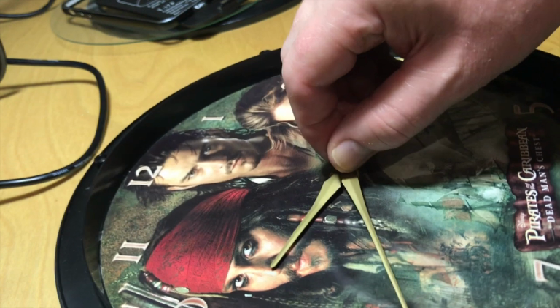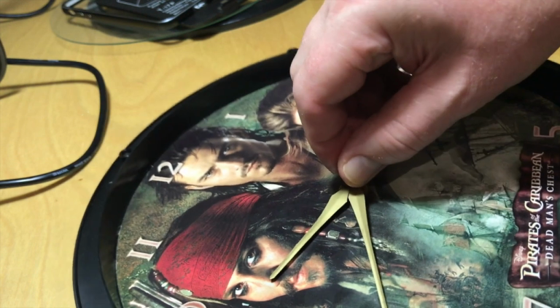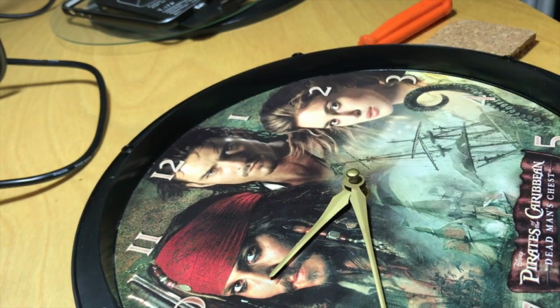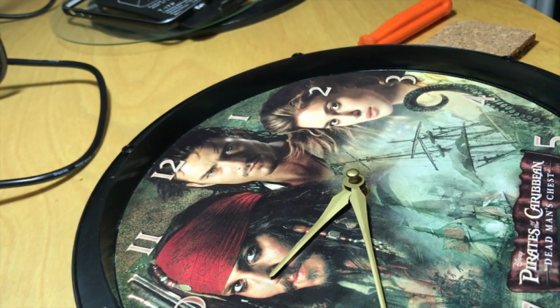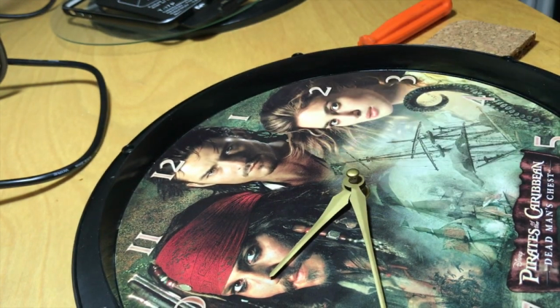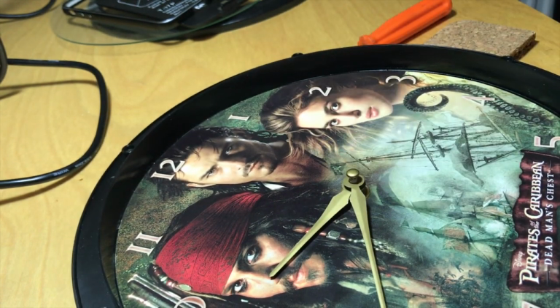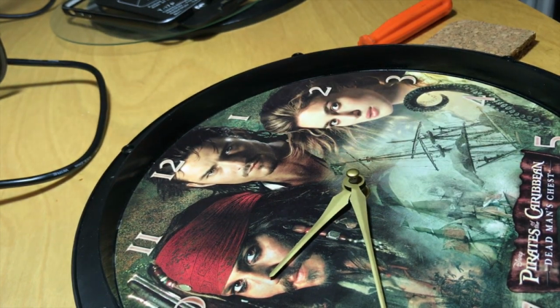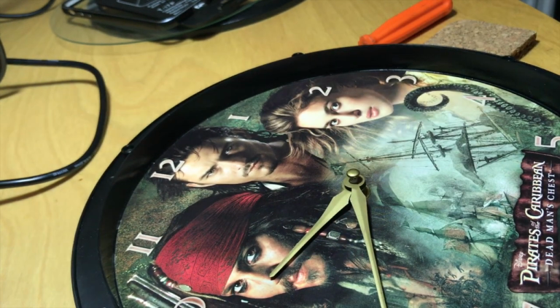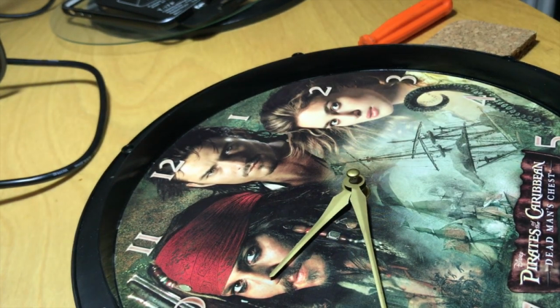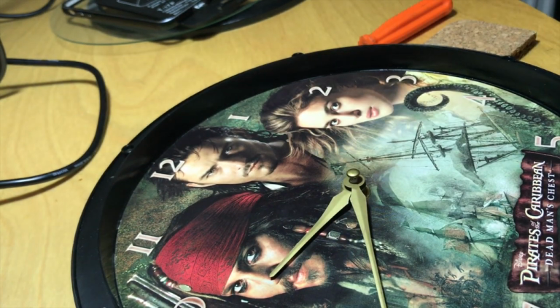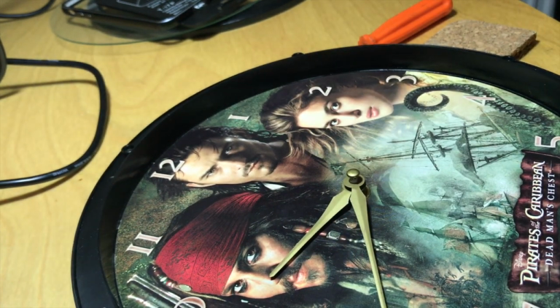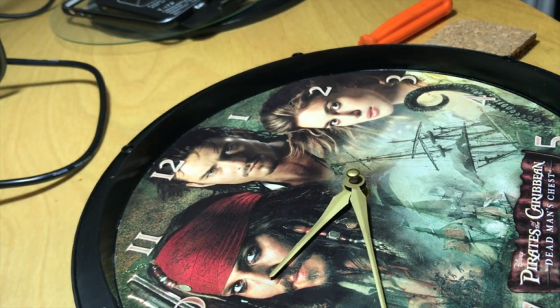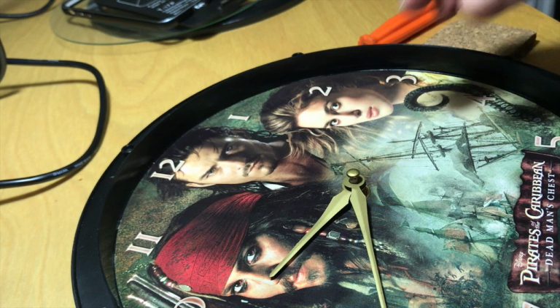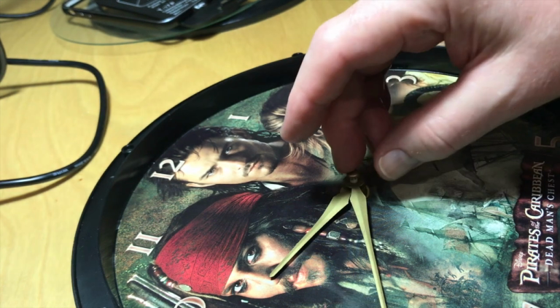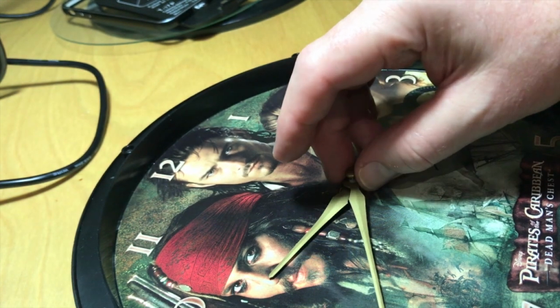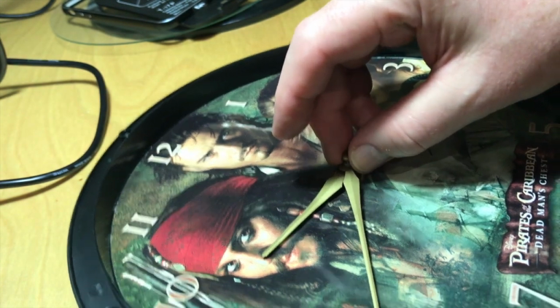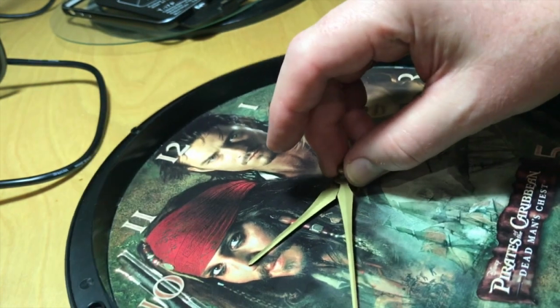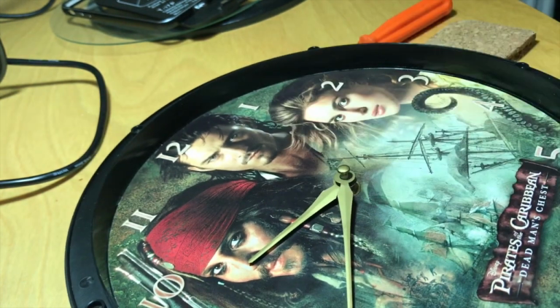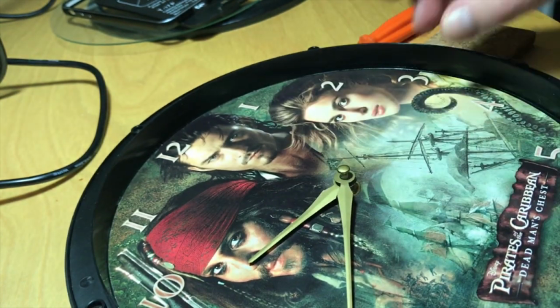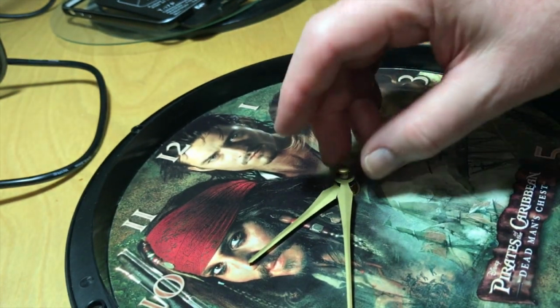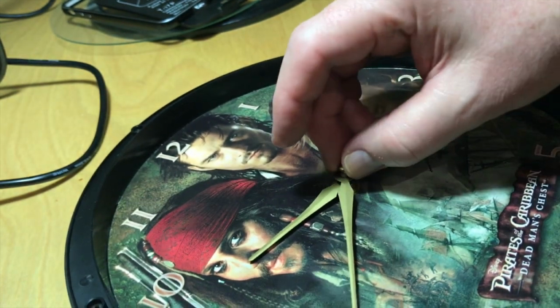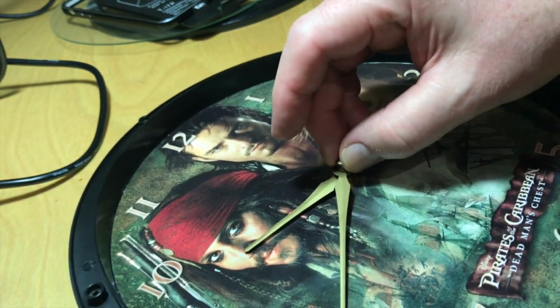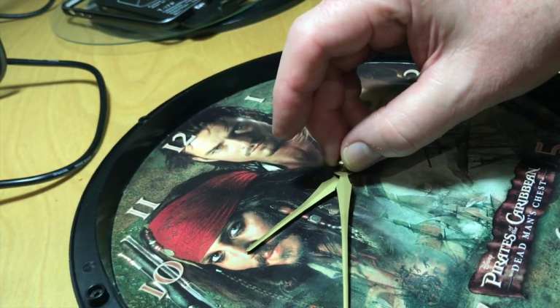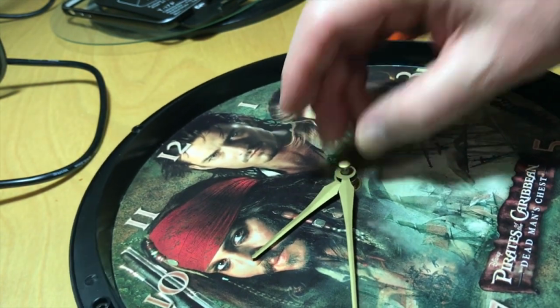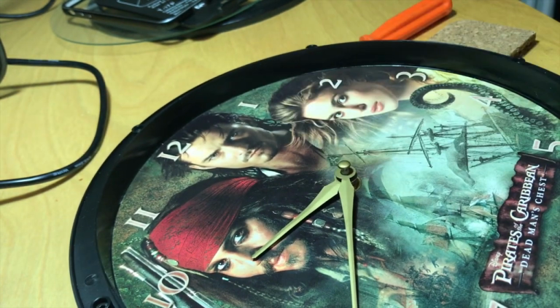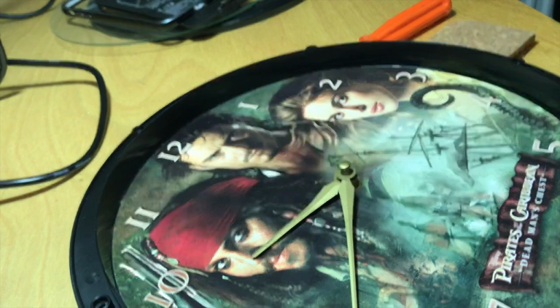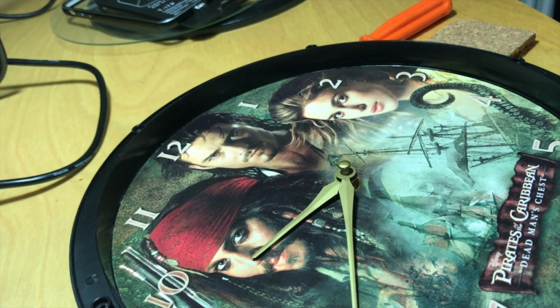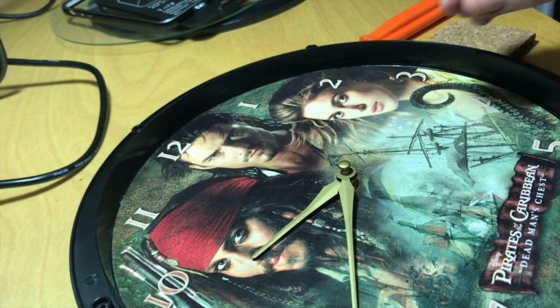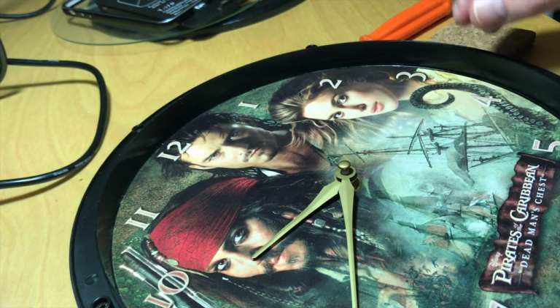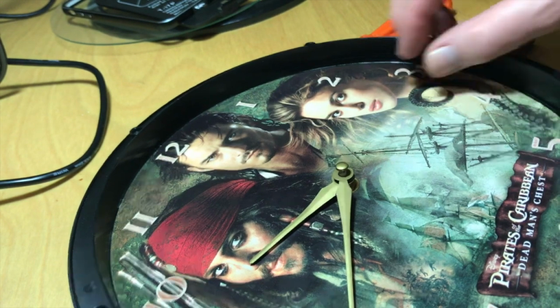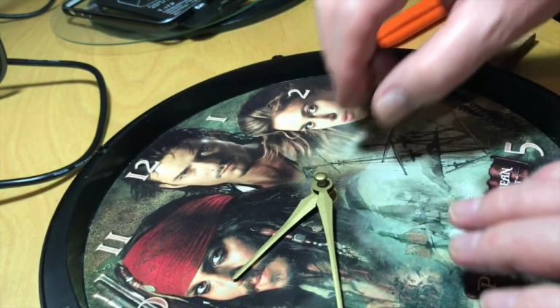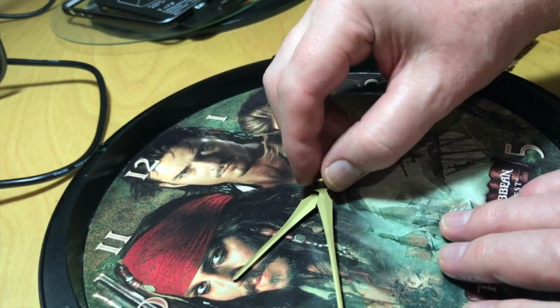This one for example has this huge button here, which in fact was the second hand, but somebody obviously snapped it off. I picked it up secondhand in a charity shop and I'm just going to fix it for Oliver, as he likes Pirates of the Caribbean.